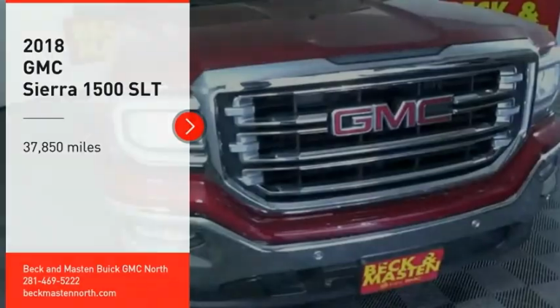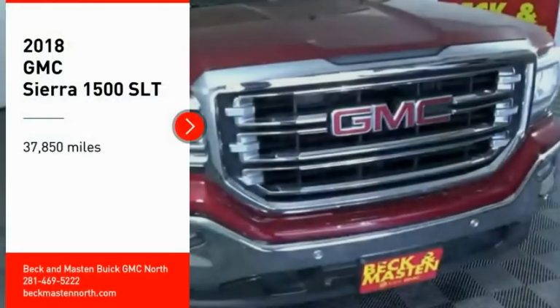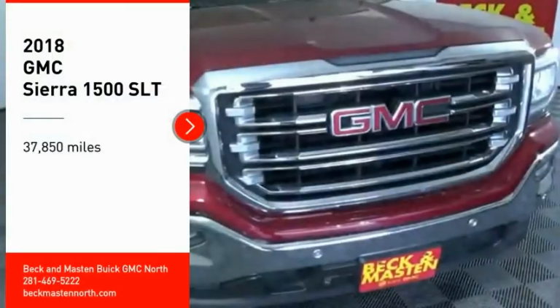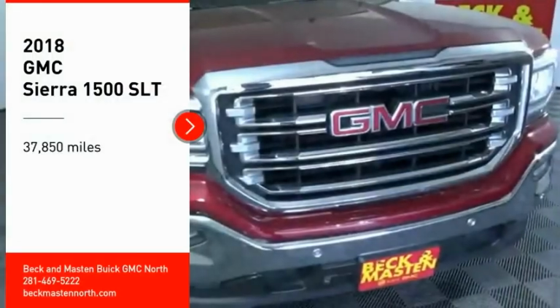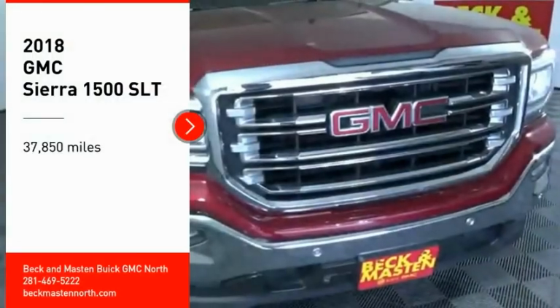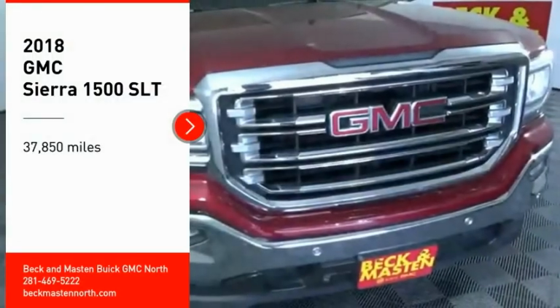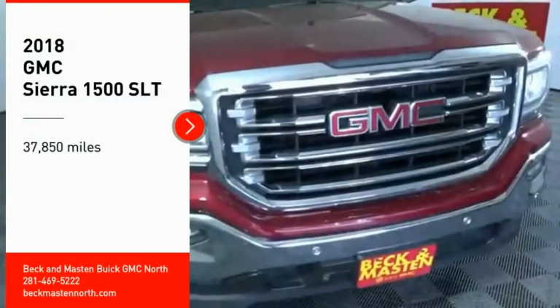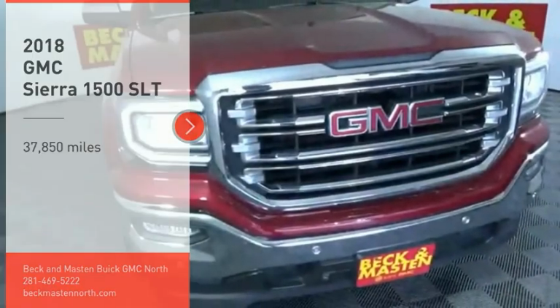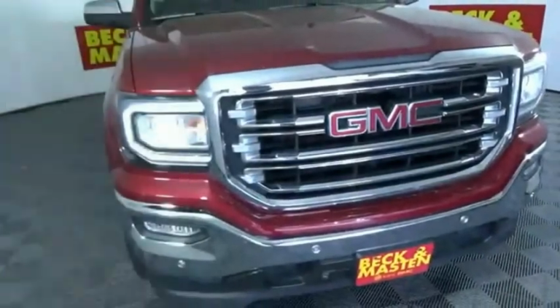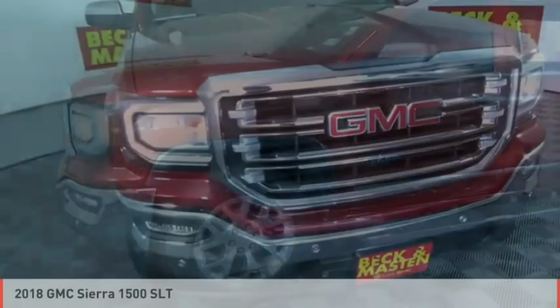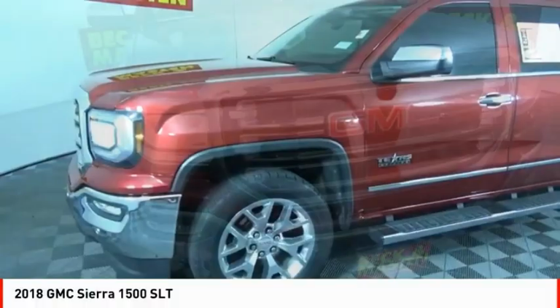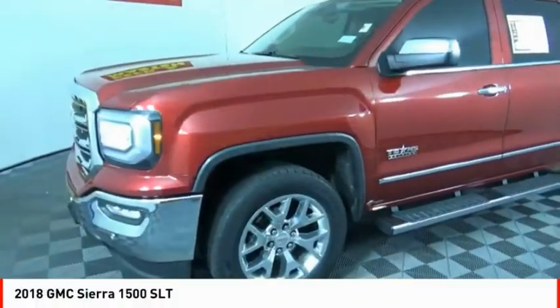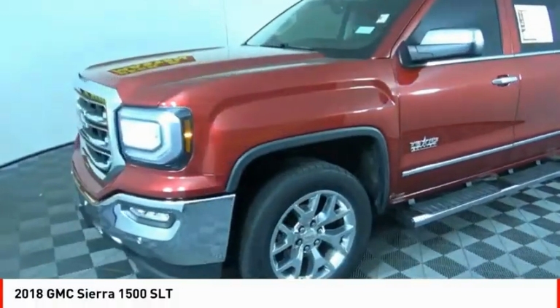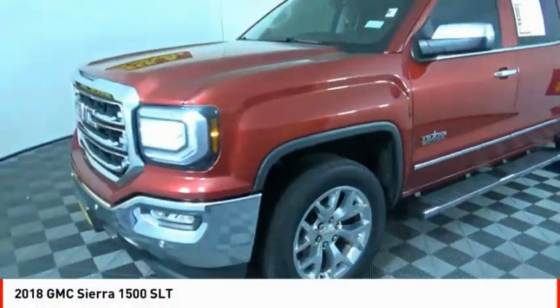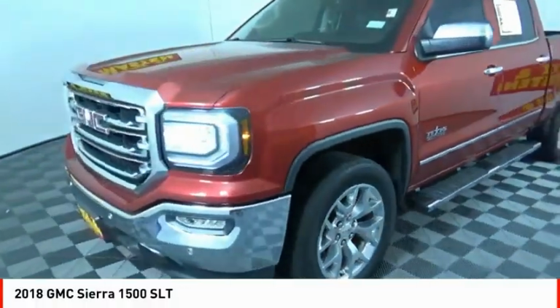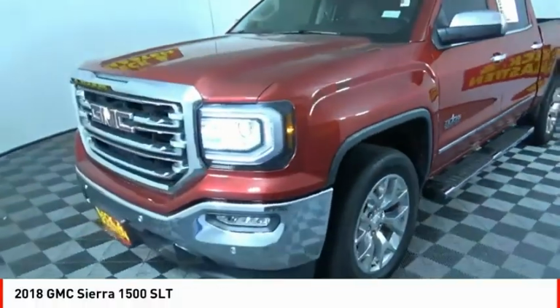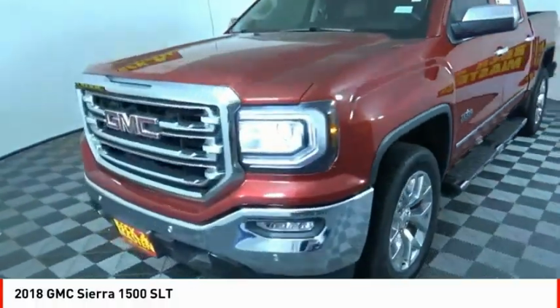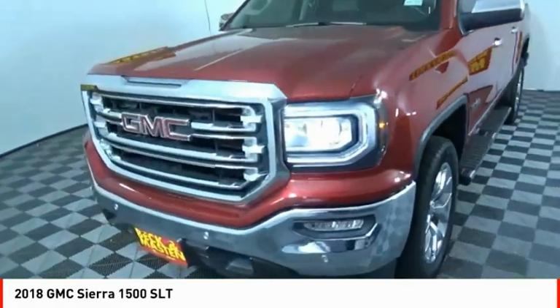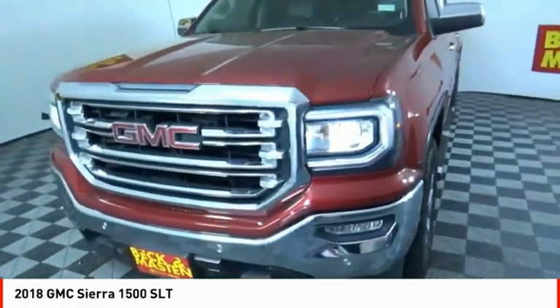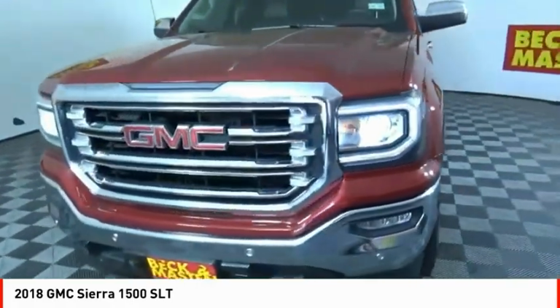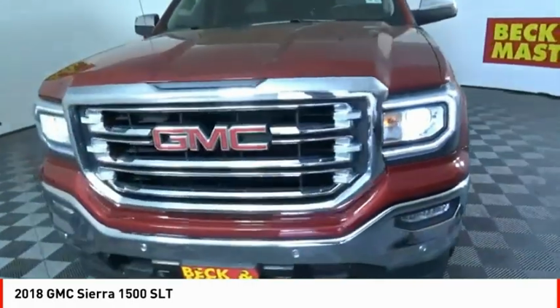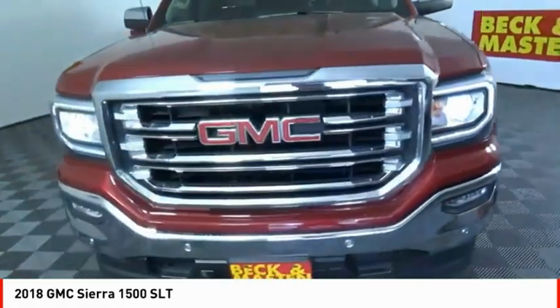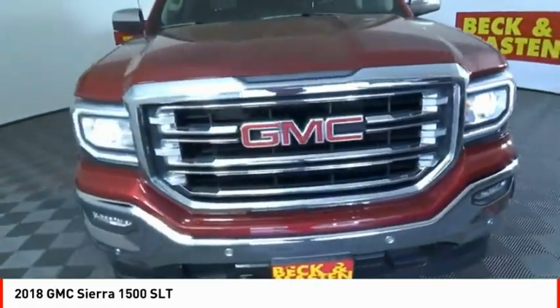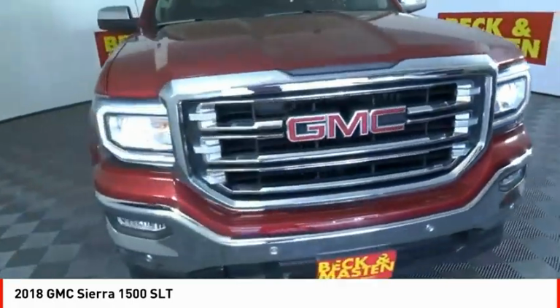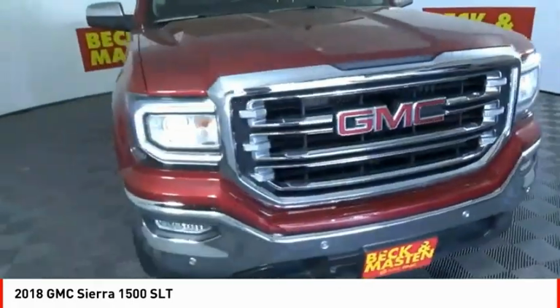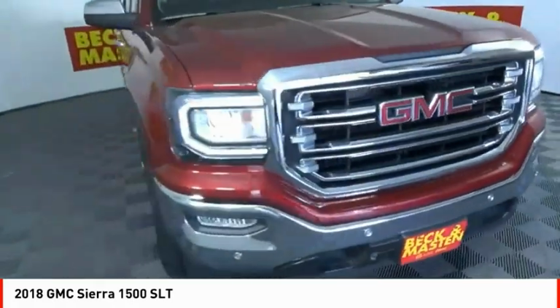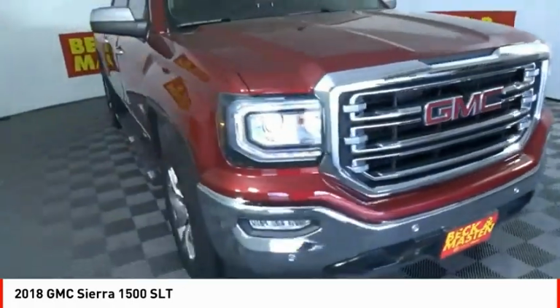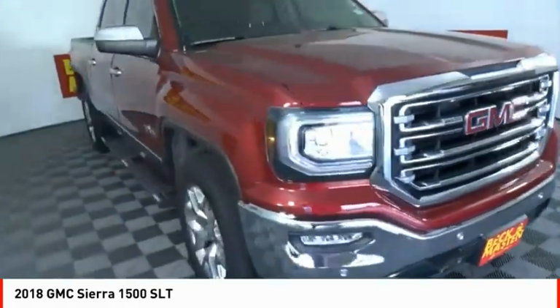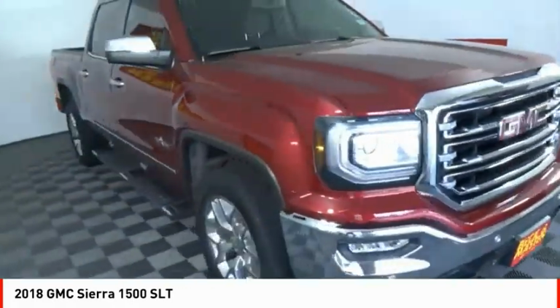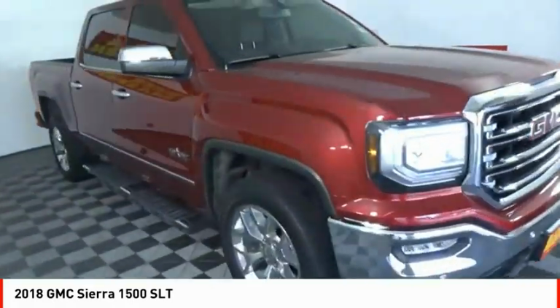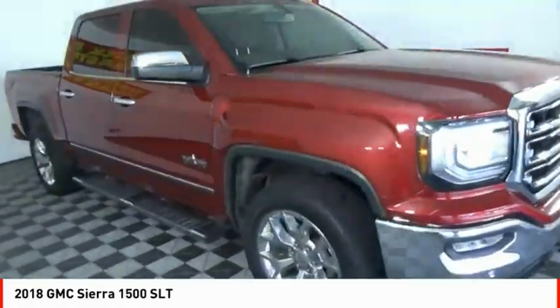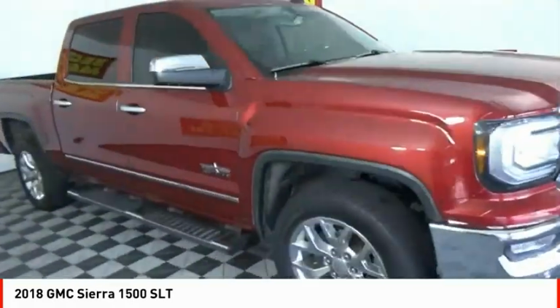Come test drive the 2018 Sierra 1500. The GMC Sierra is a full-size pickup with all the functionality you could expect.